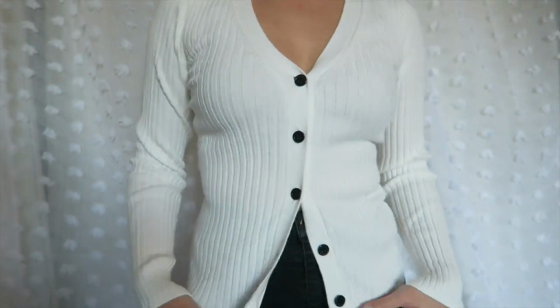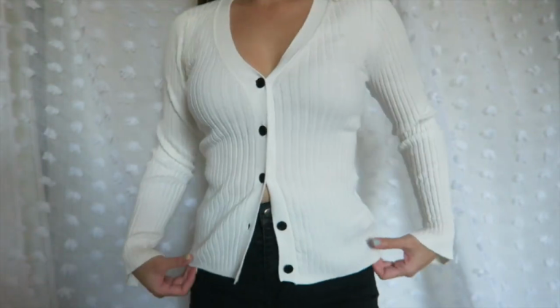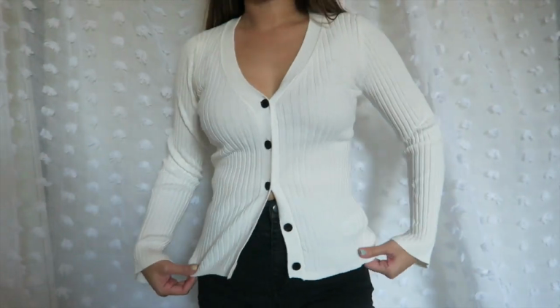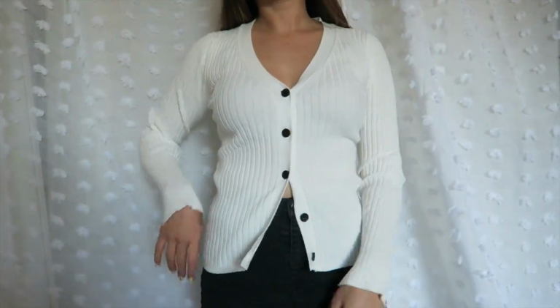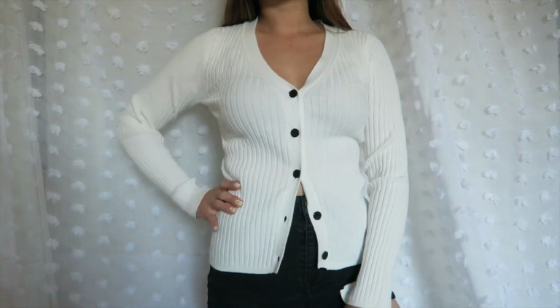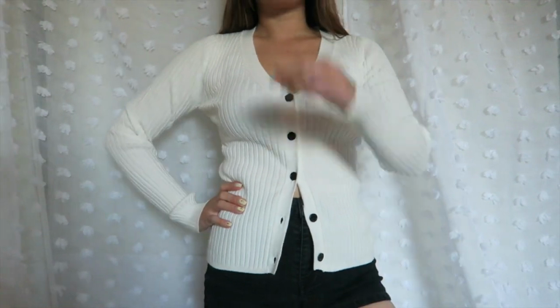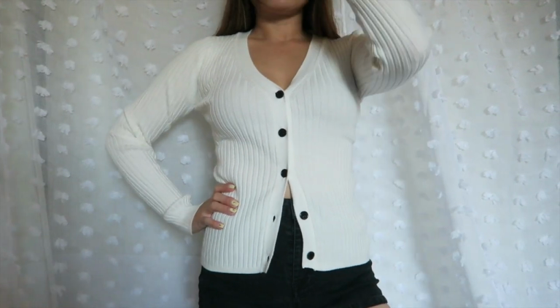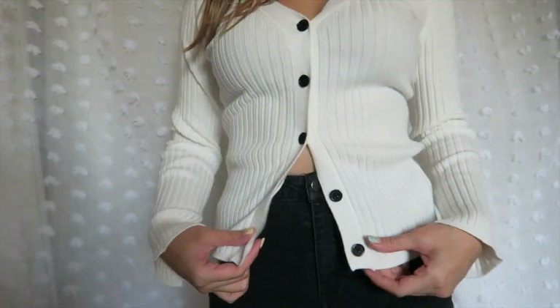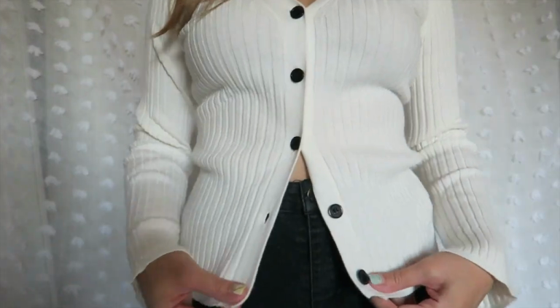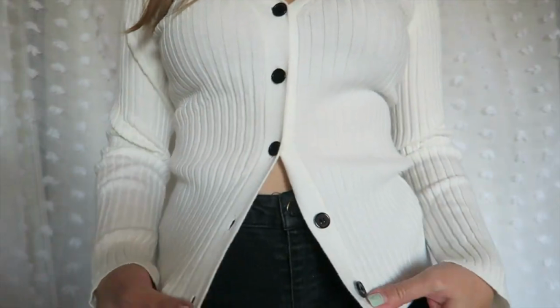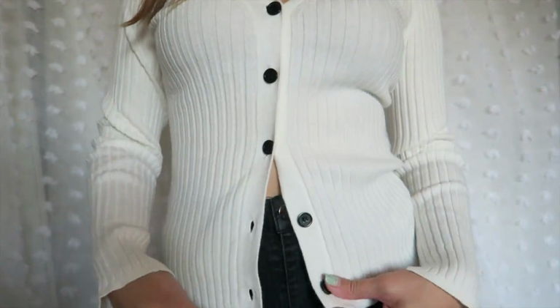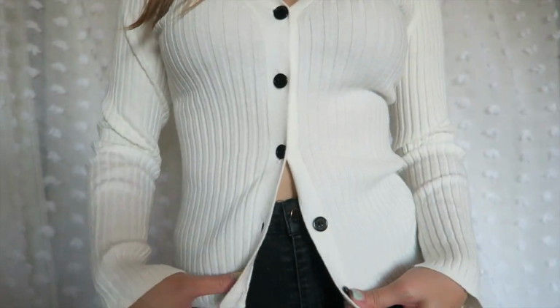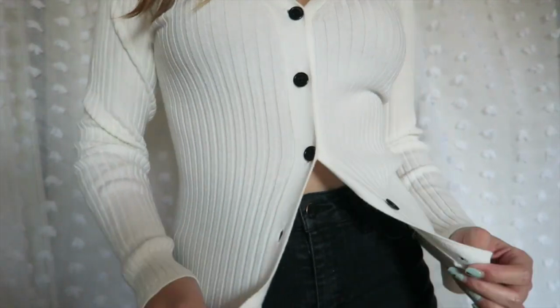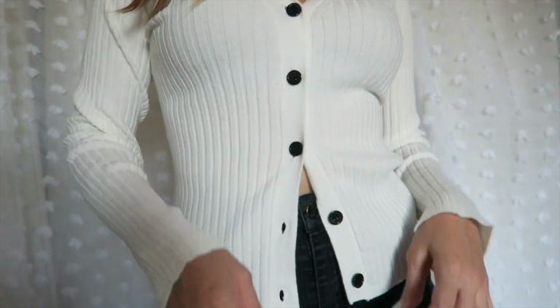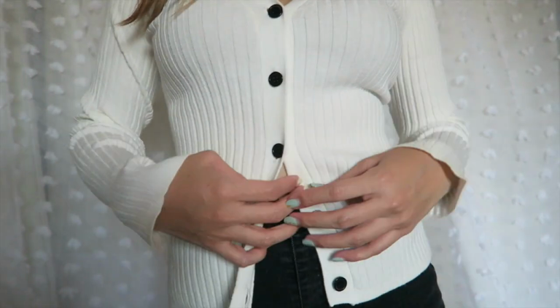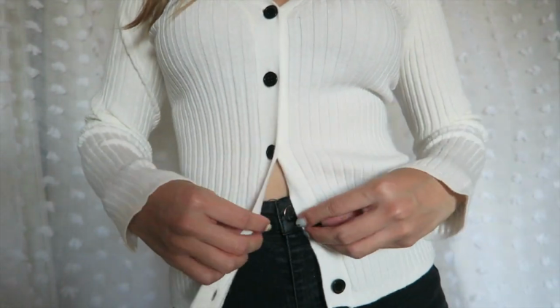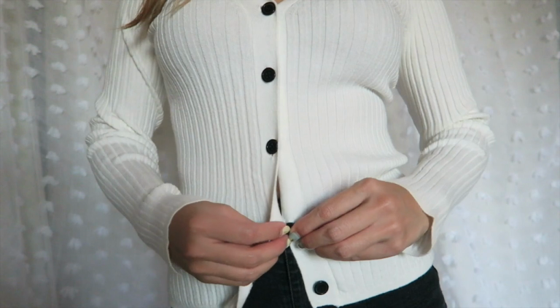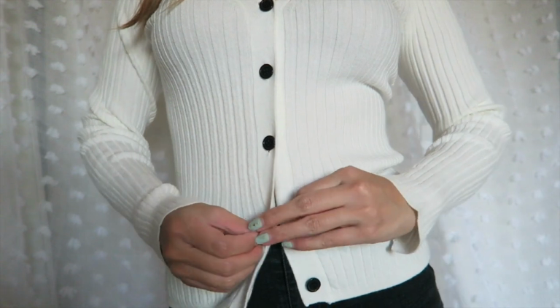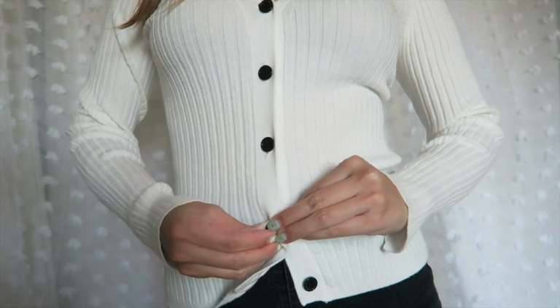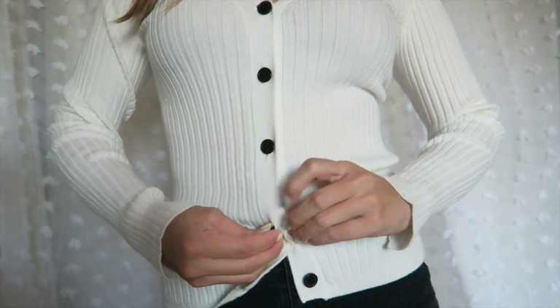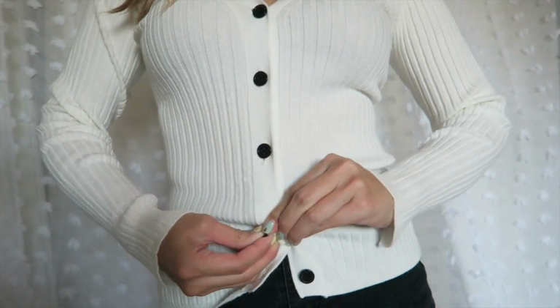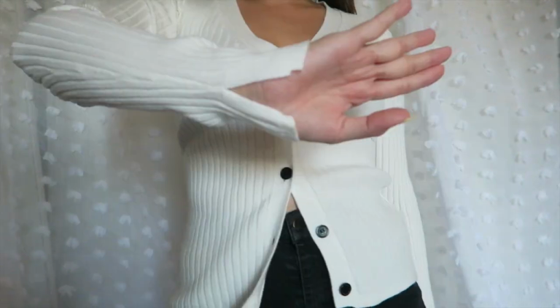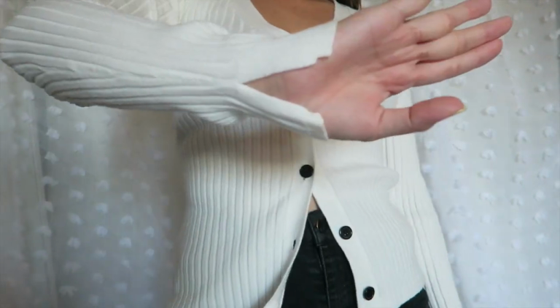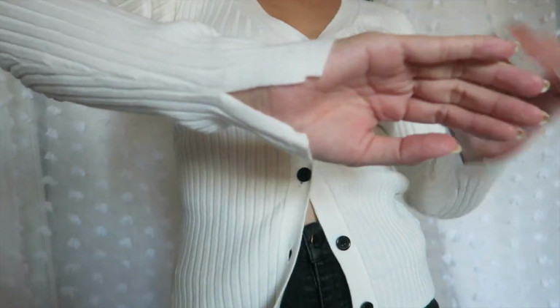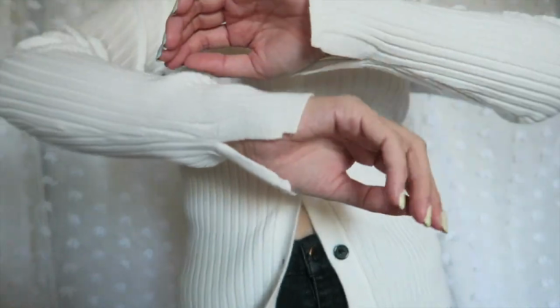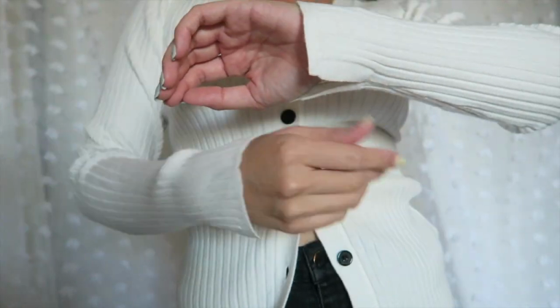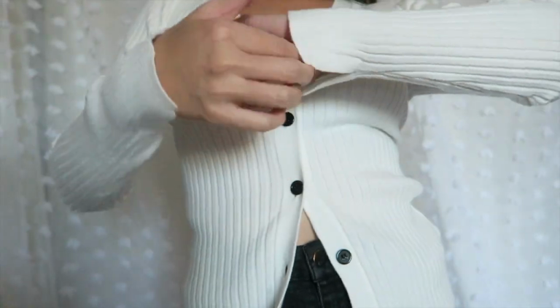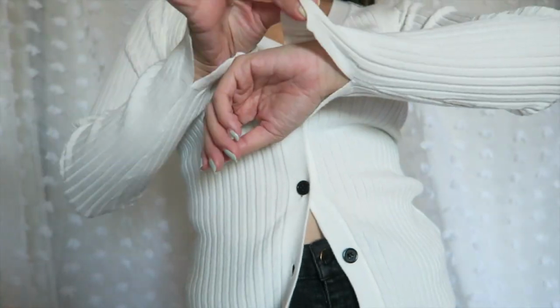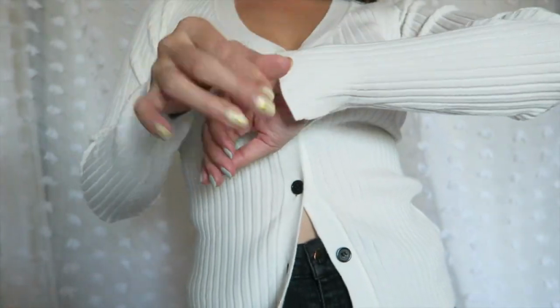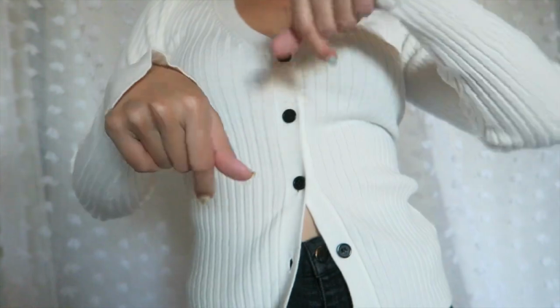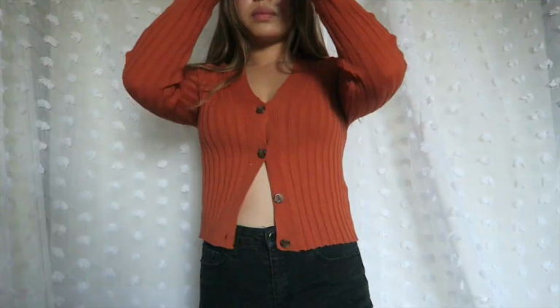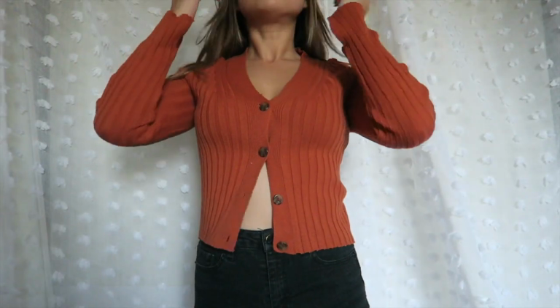Moving on to ASOS, and surprise surprise, it is another cardigan. I told you I went cardigan crazy. This cardigan is probably the longest one that I've purchased, but I also liked how it has details similar to the other one, such as the slits on the sleeves.